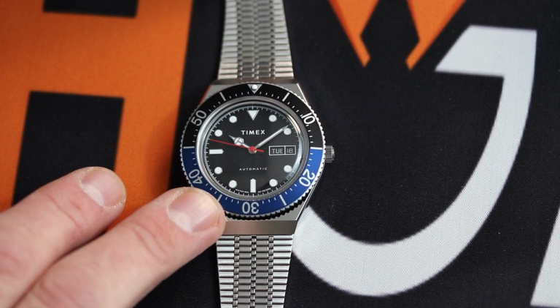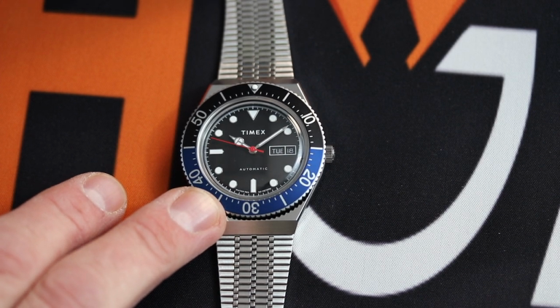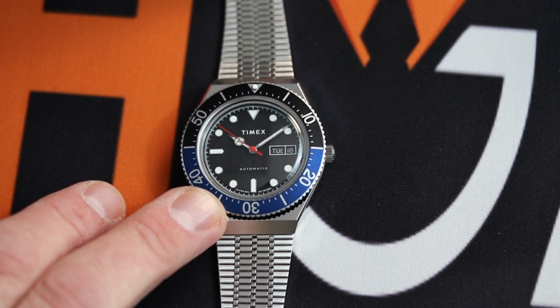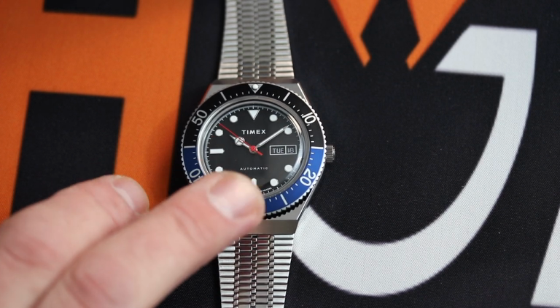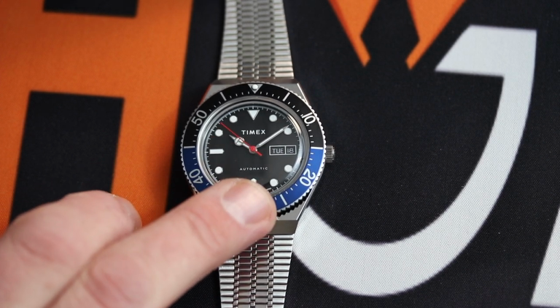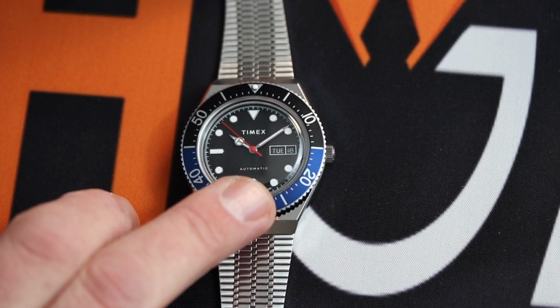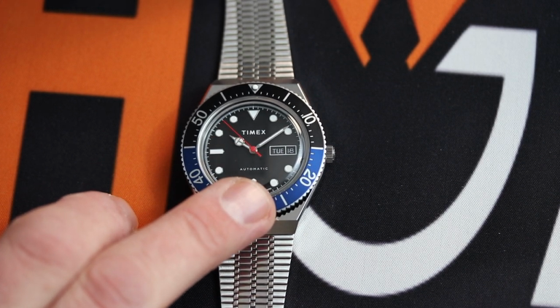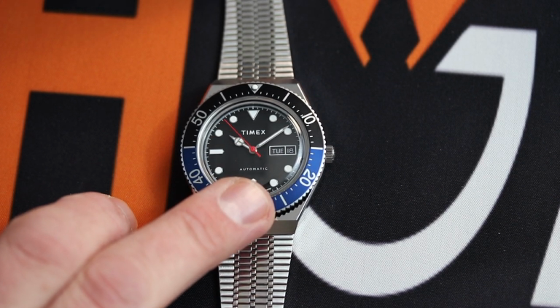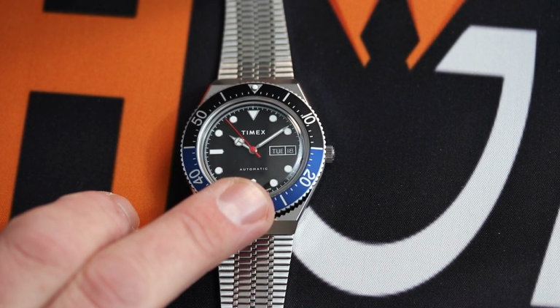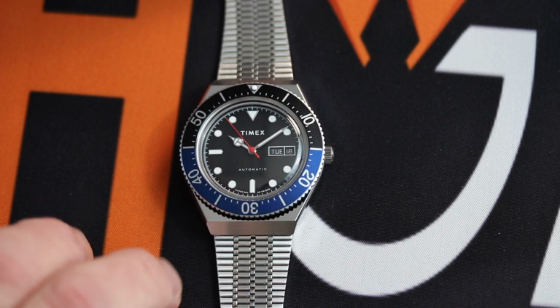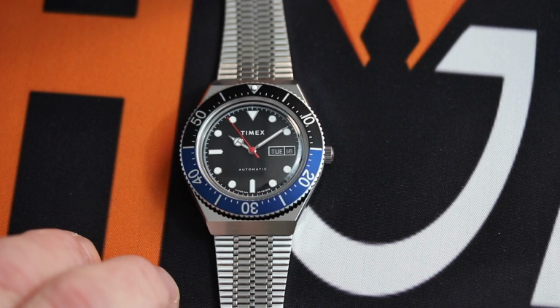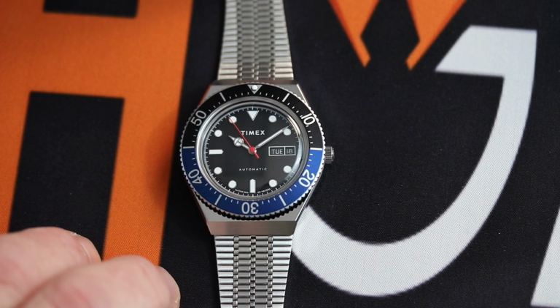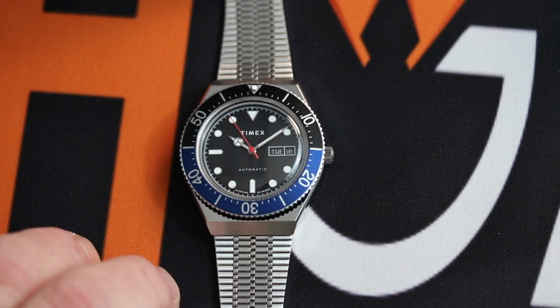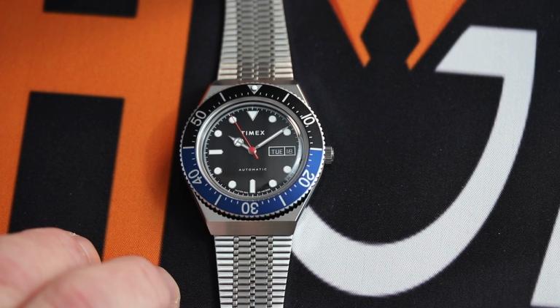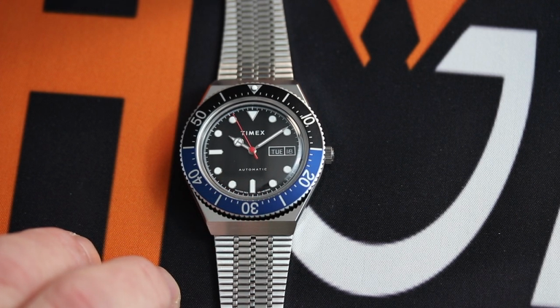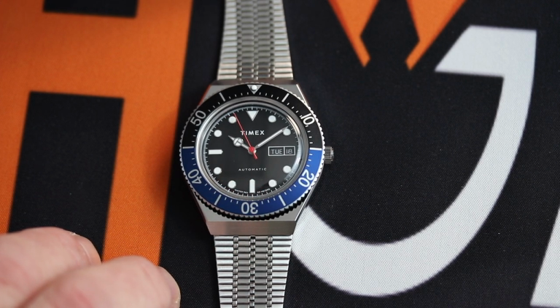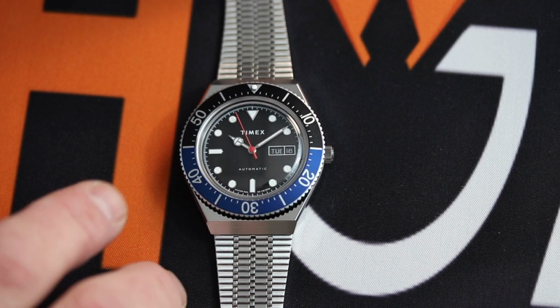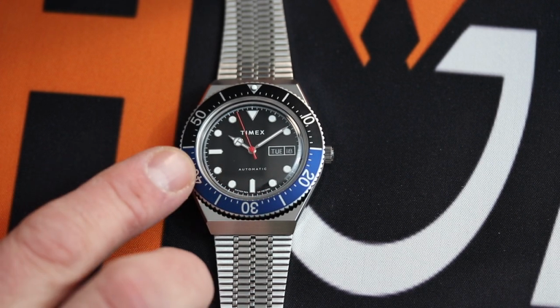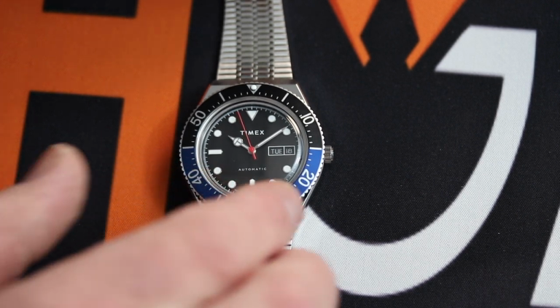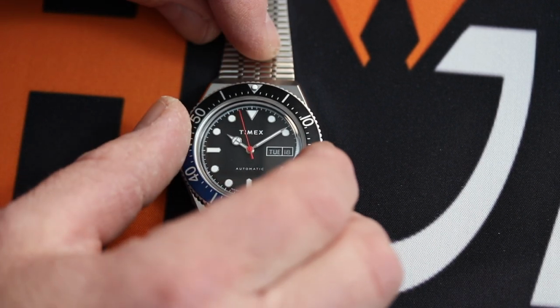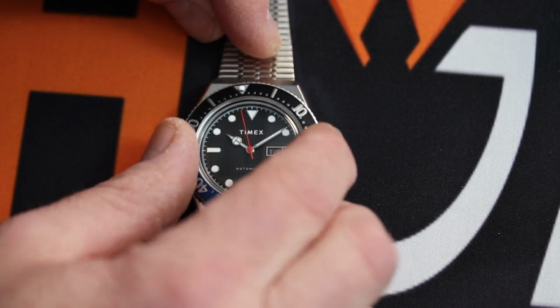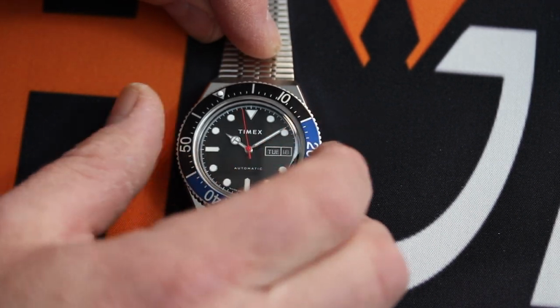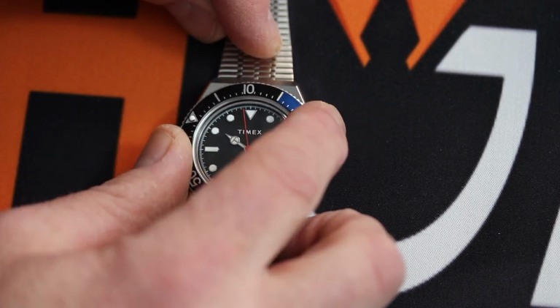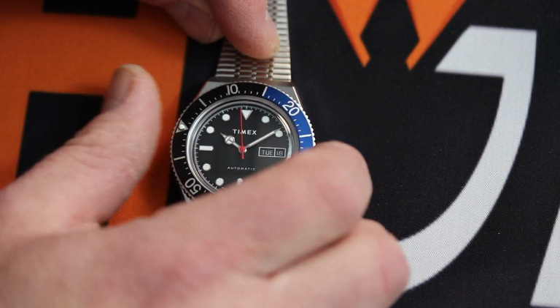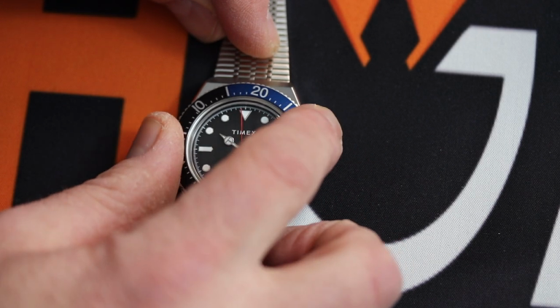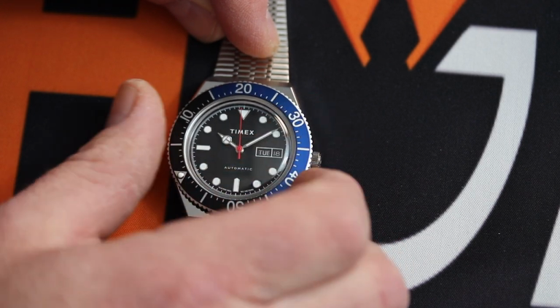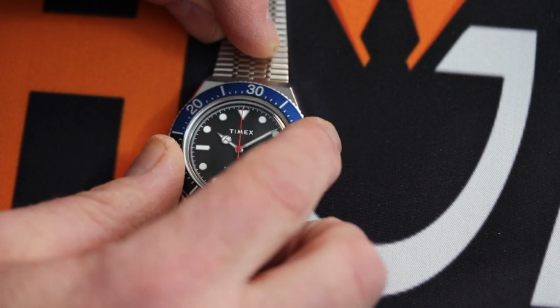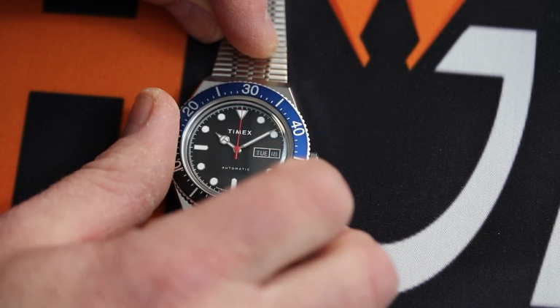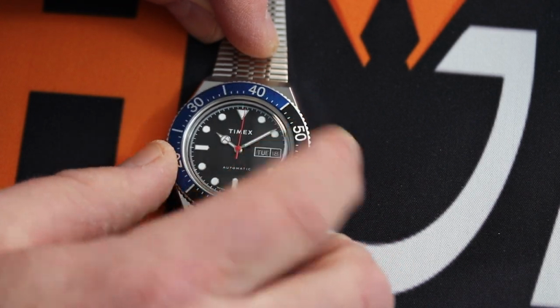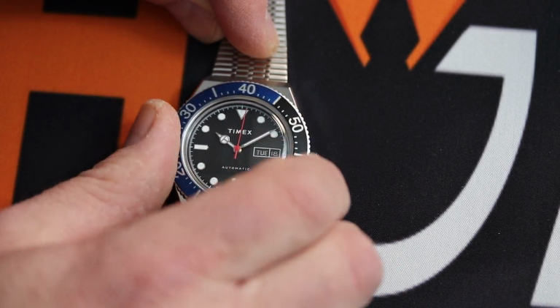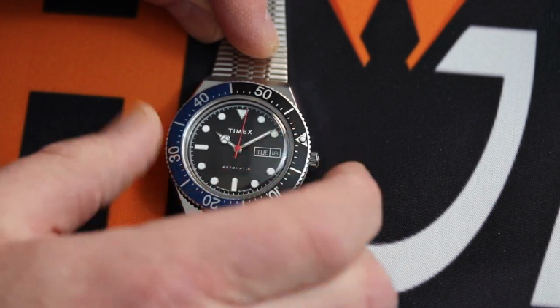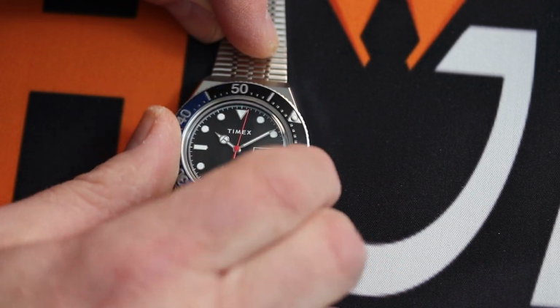The markers themselves are luminescent and they've got a very nicely polished bevel around them. There's a day and date window at three o'clock. The bezel itself is unidirectional and it's got a very nice snappy click to it.